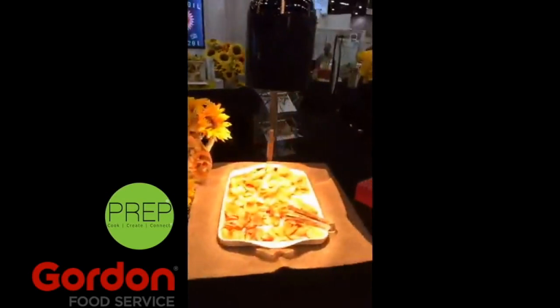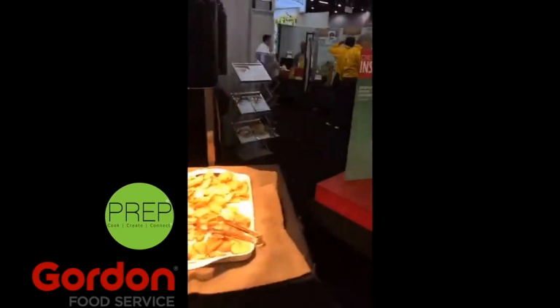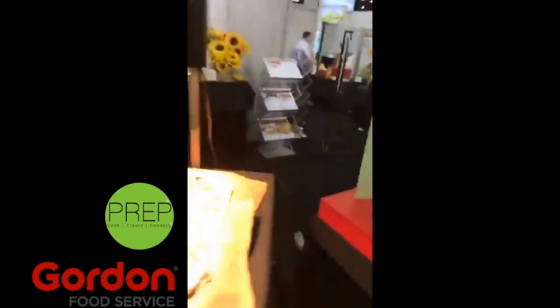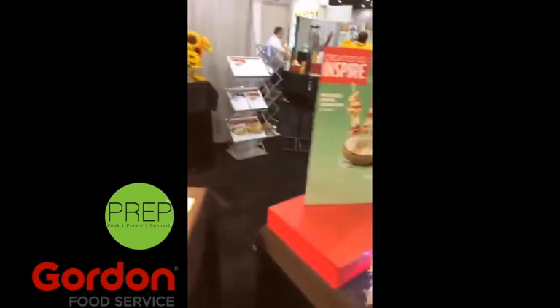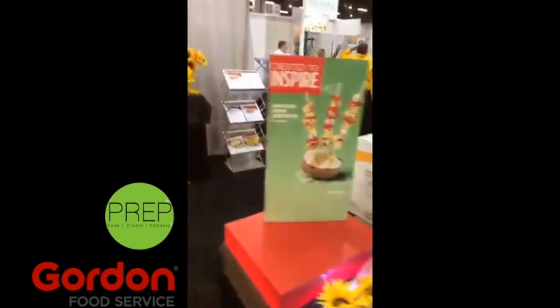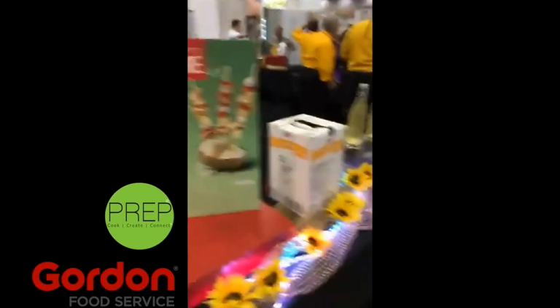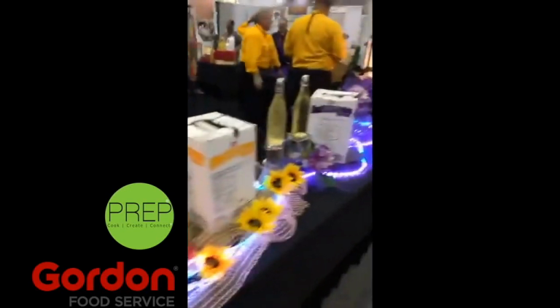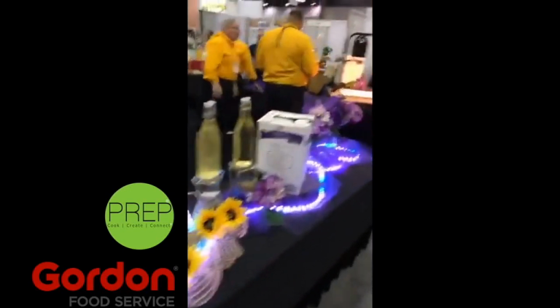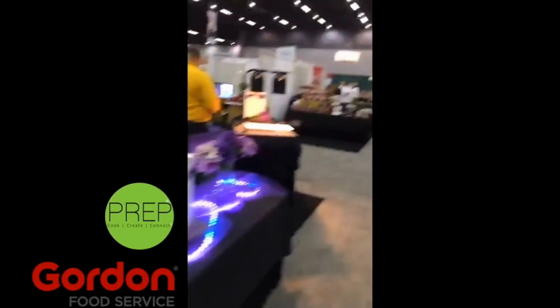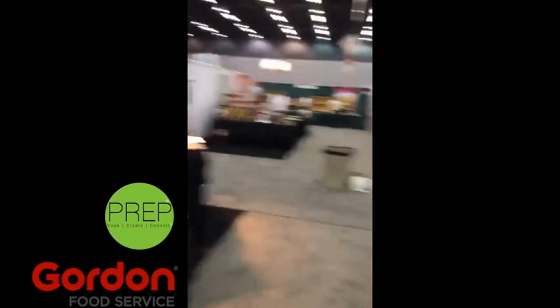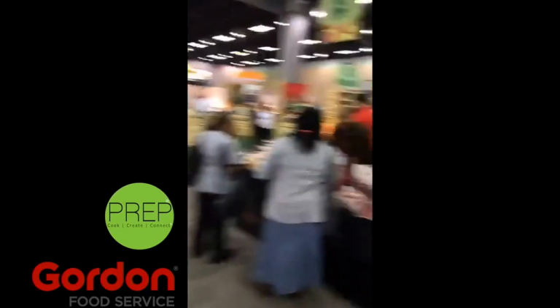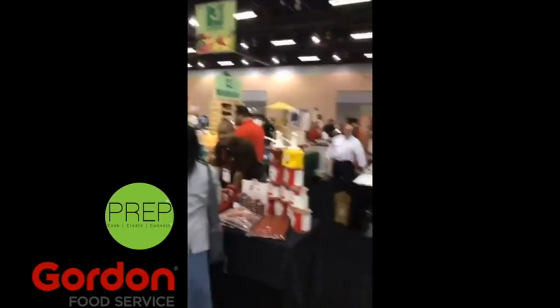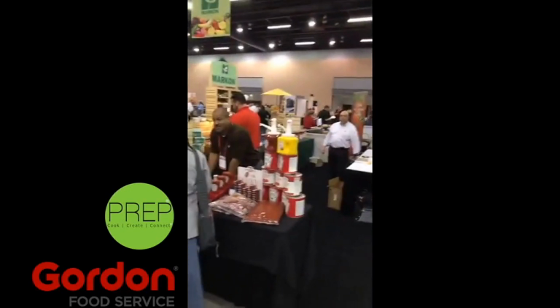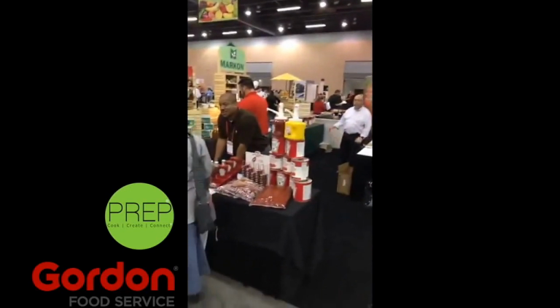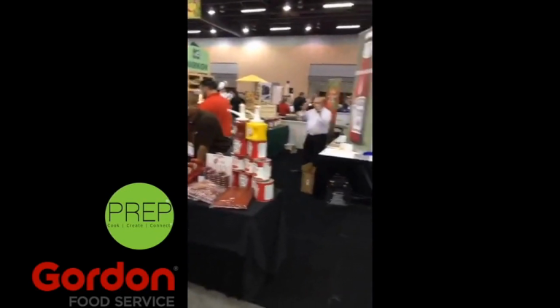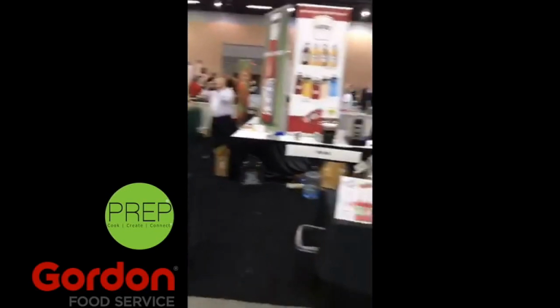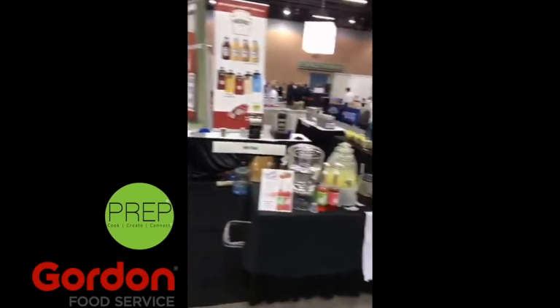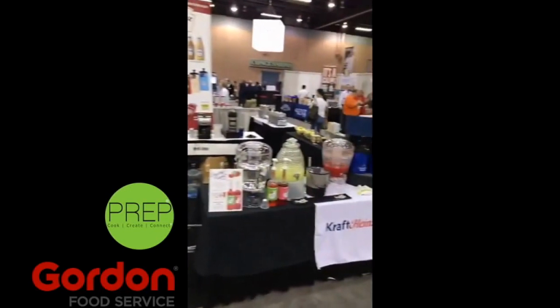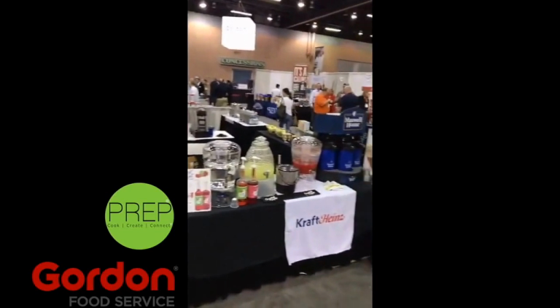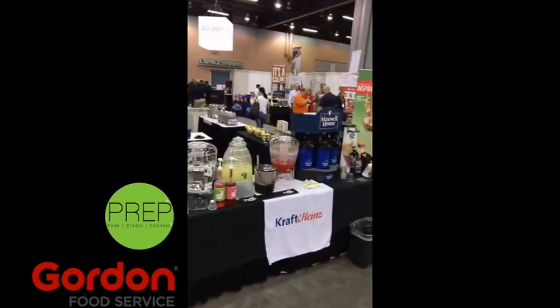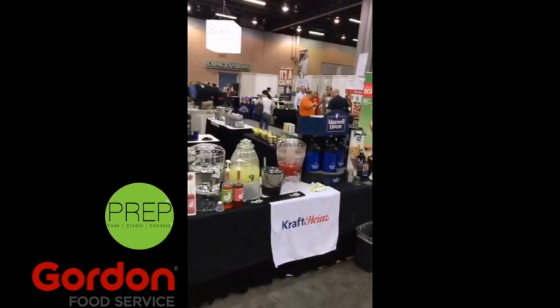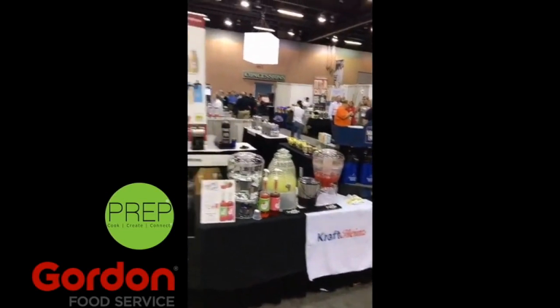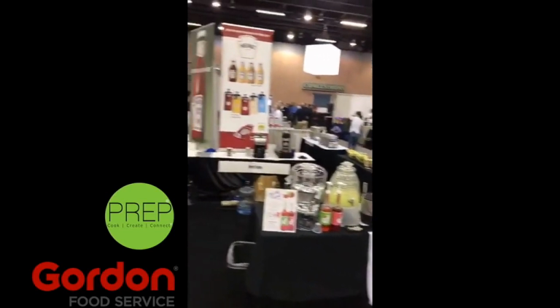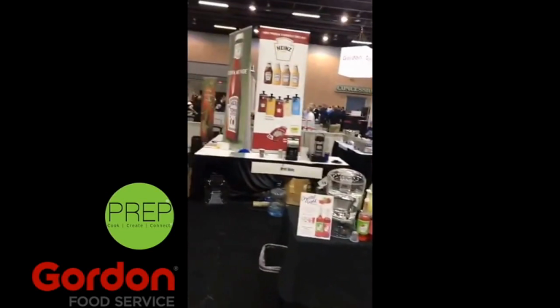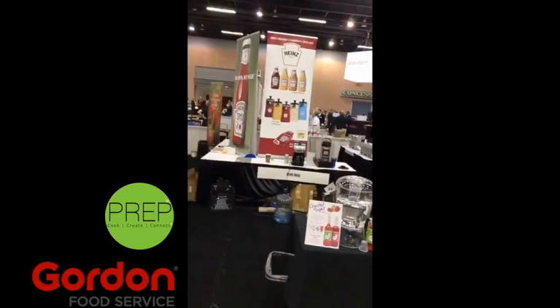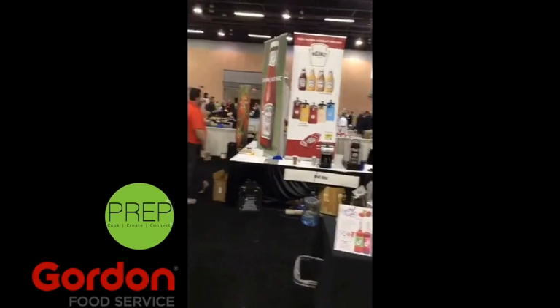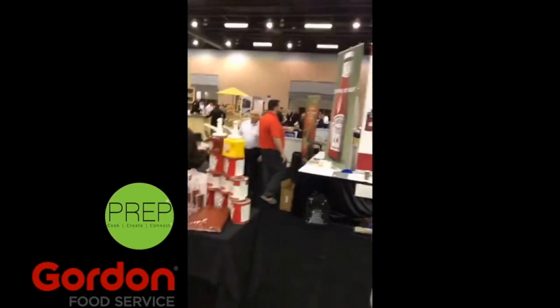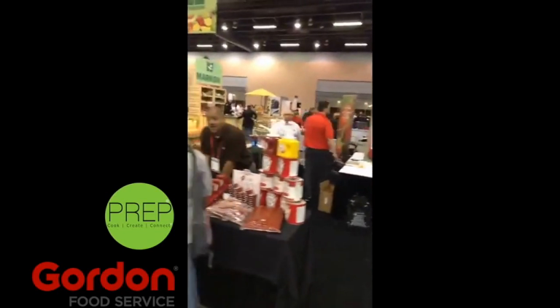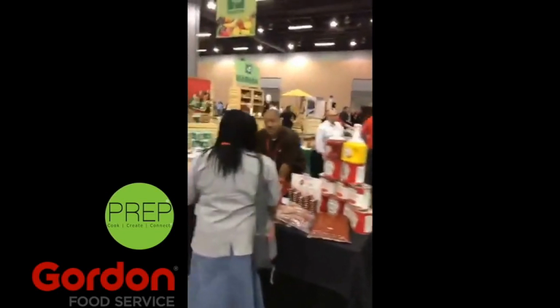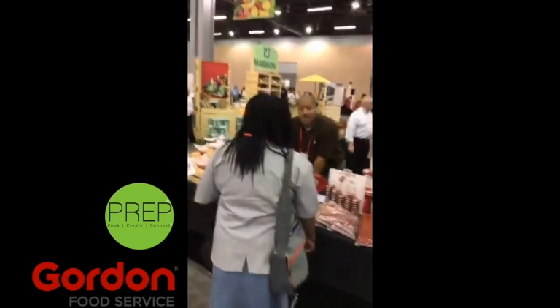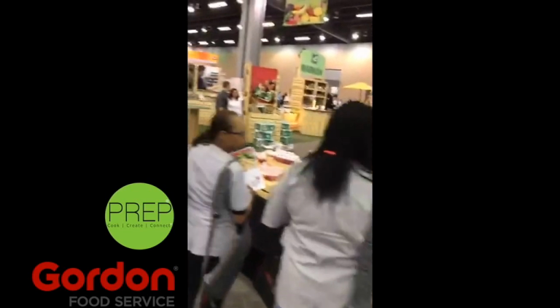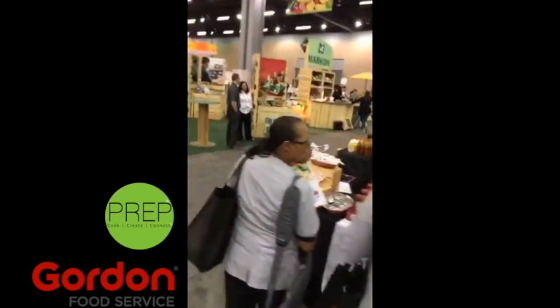Looks like fresh potato chips. Fryer oil. Cocktail sauce. Ketchup products. All this from Kraft and Heinz — this is a huge setup here. Pretty amazing.